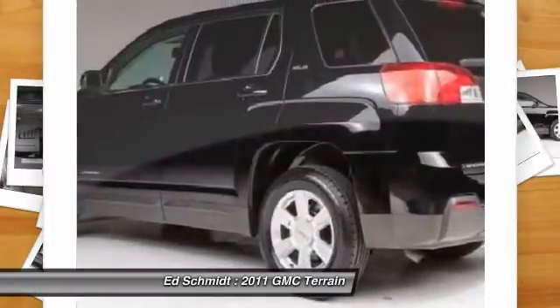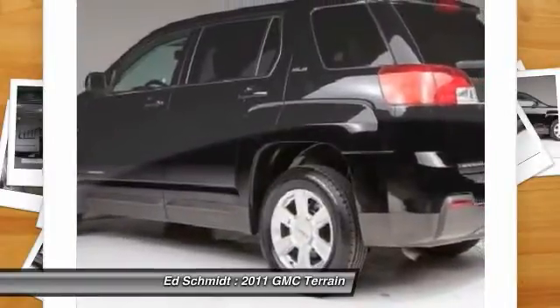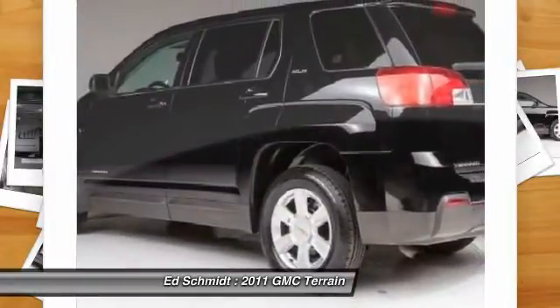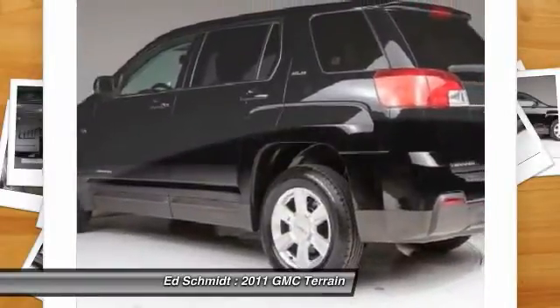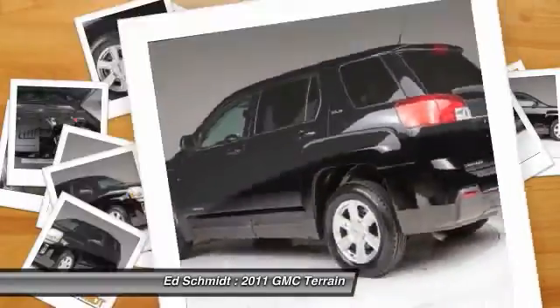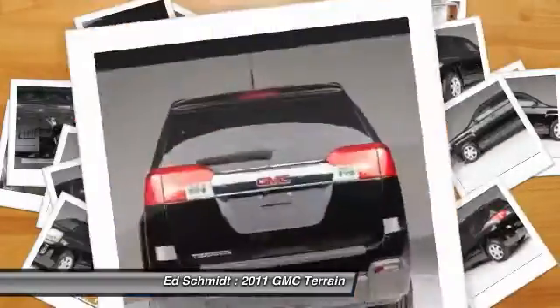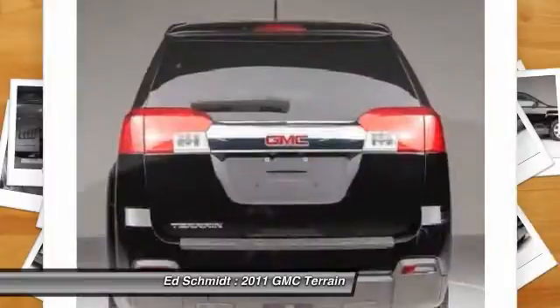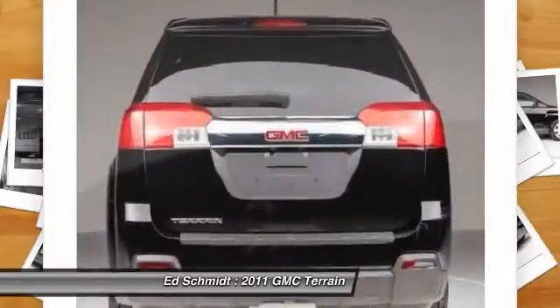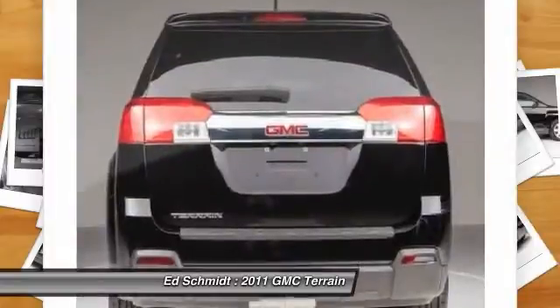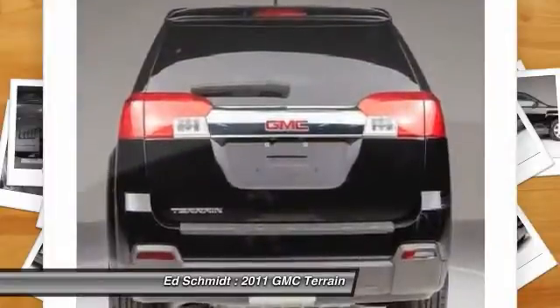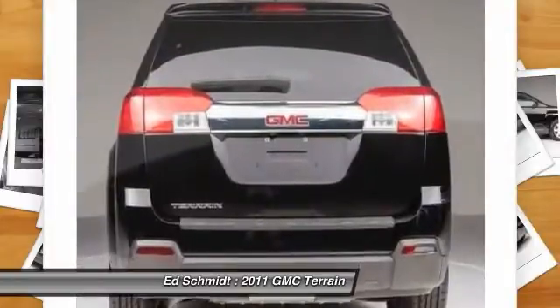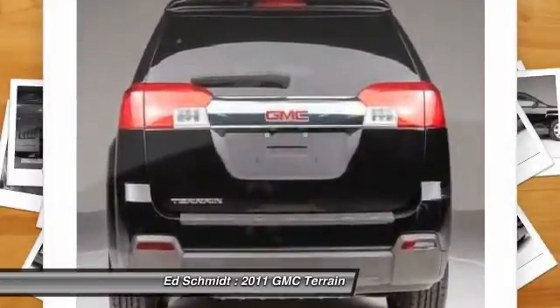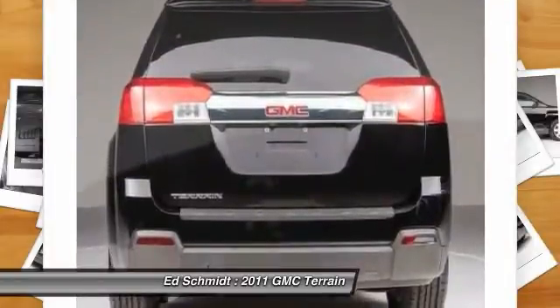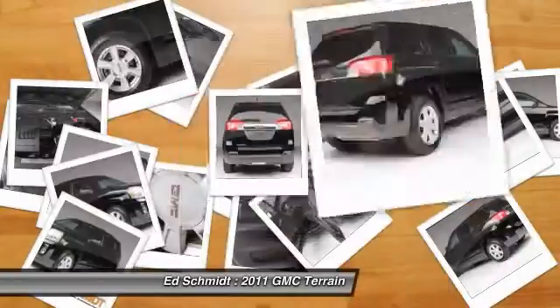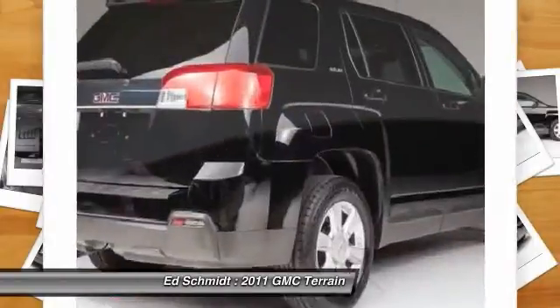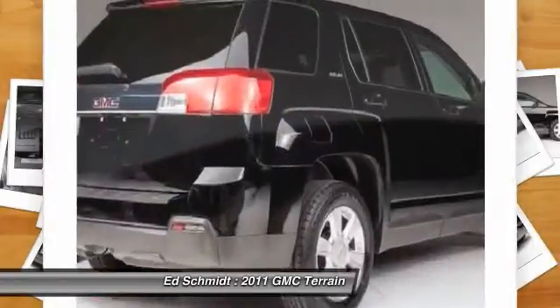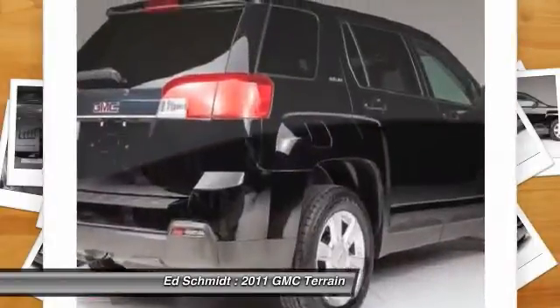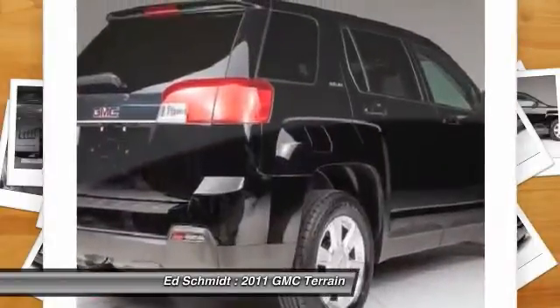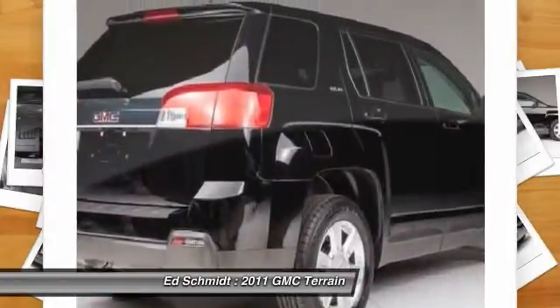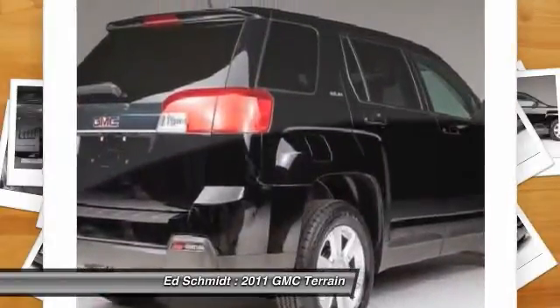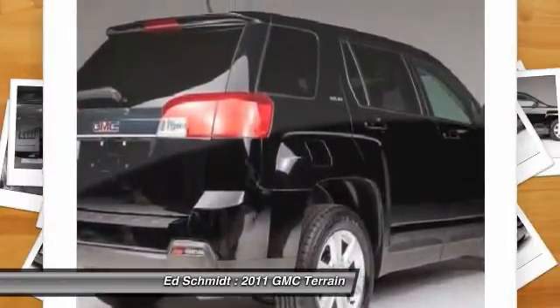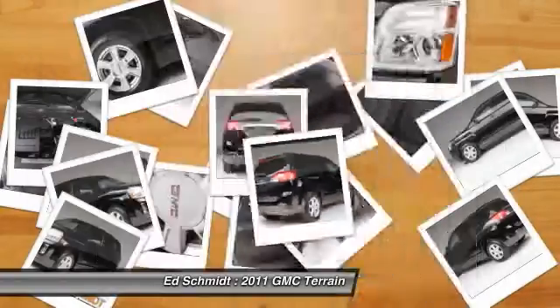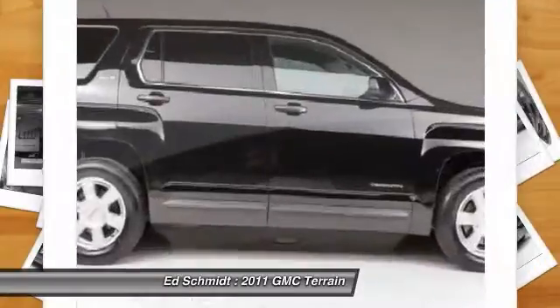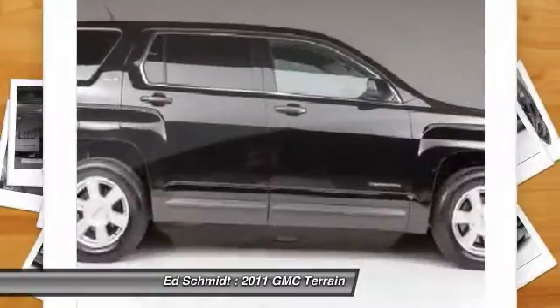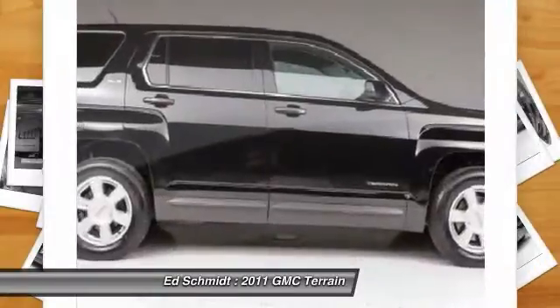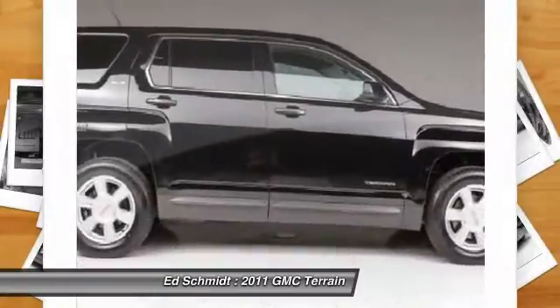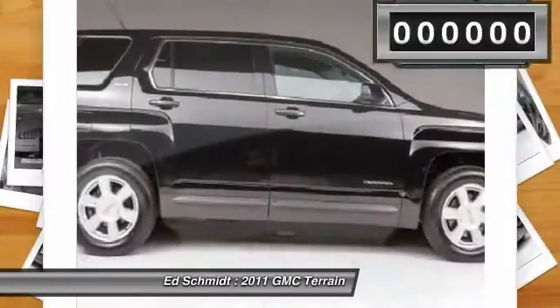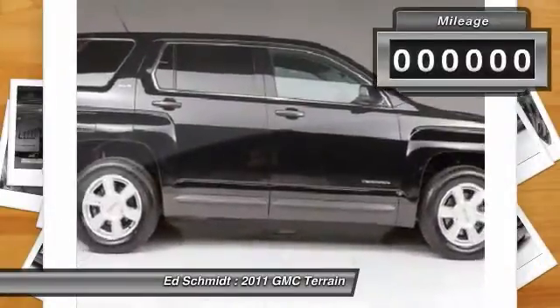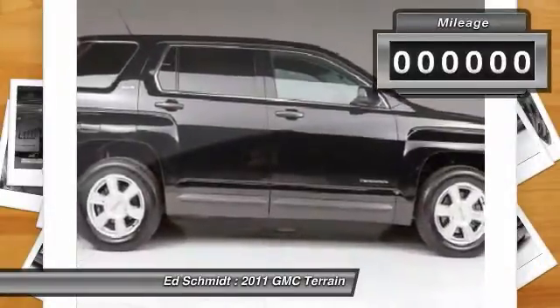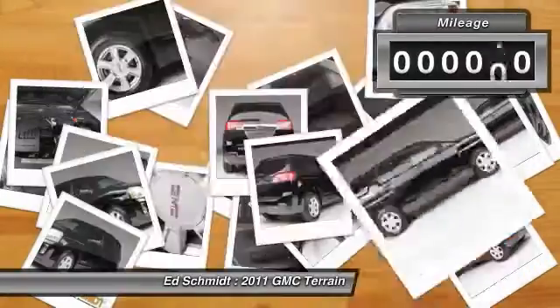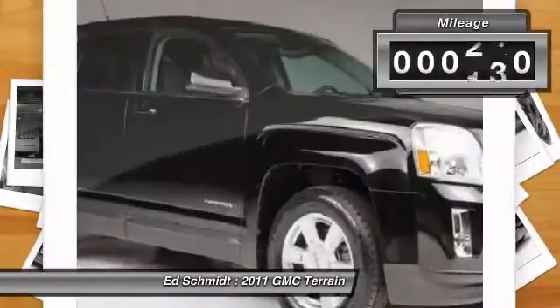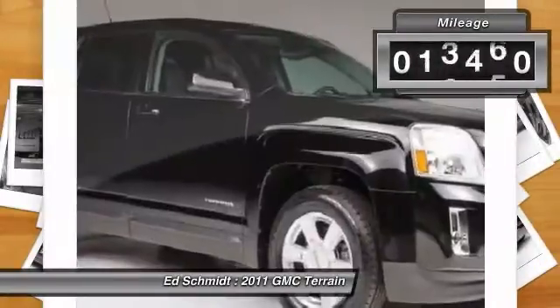An EPA estimated 32 highway miles per gallon is not bad either. This vehicle has less than 90,000 miles. Here are some of this vehicle's great options.